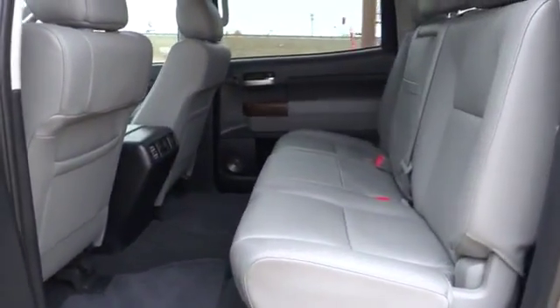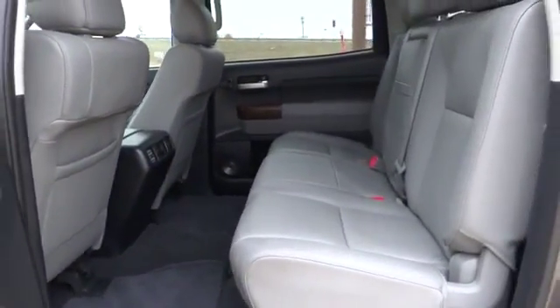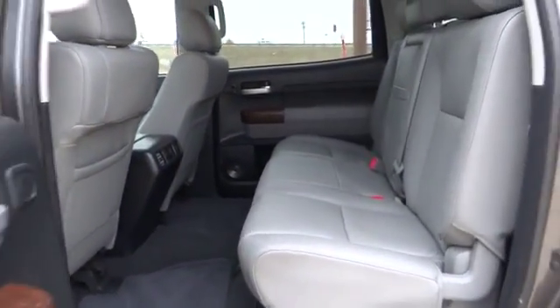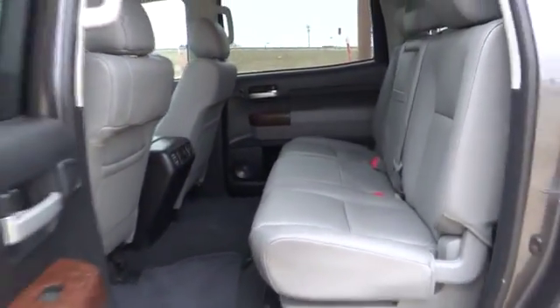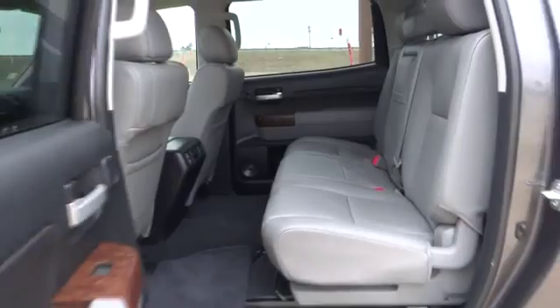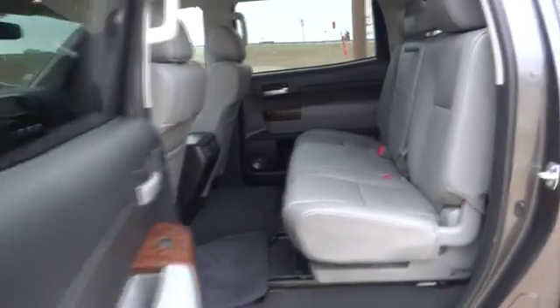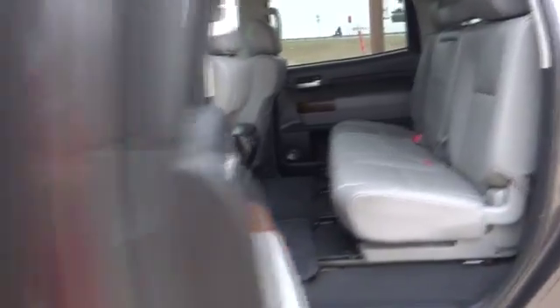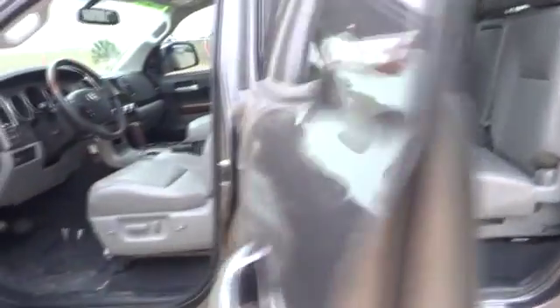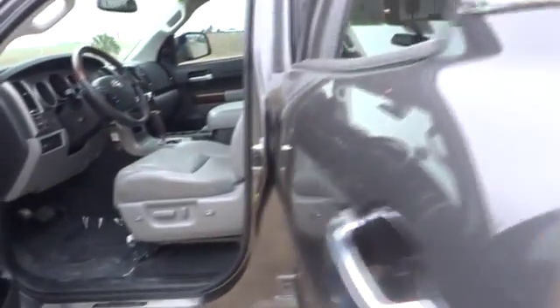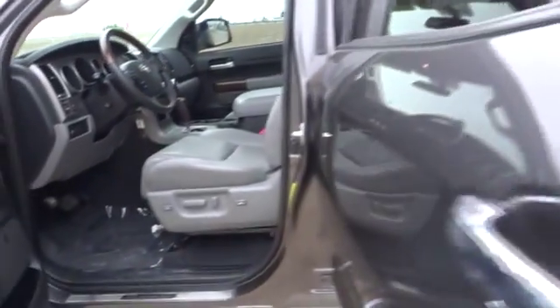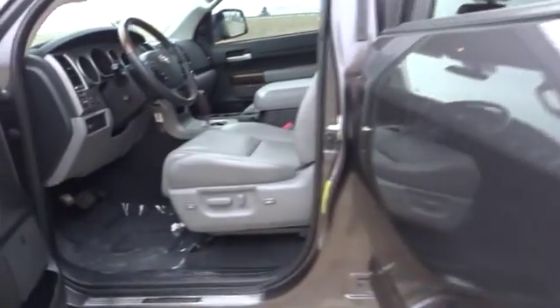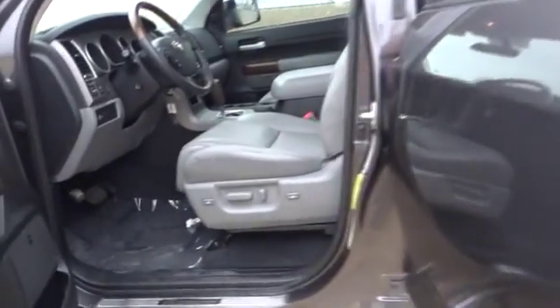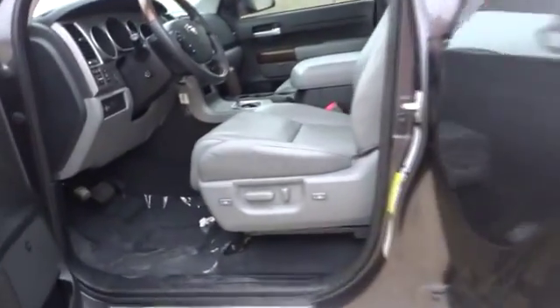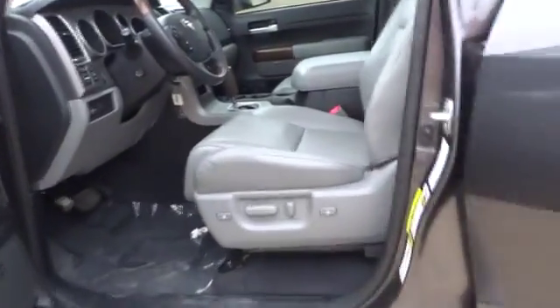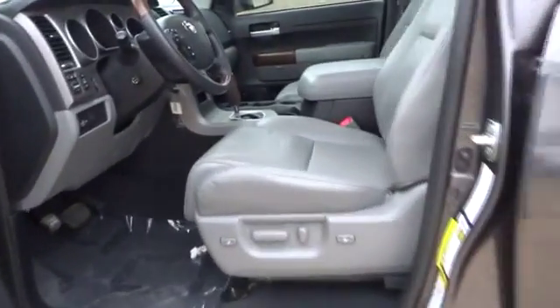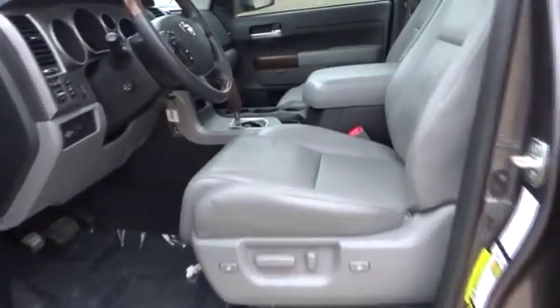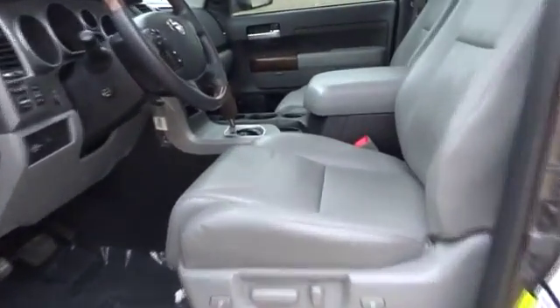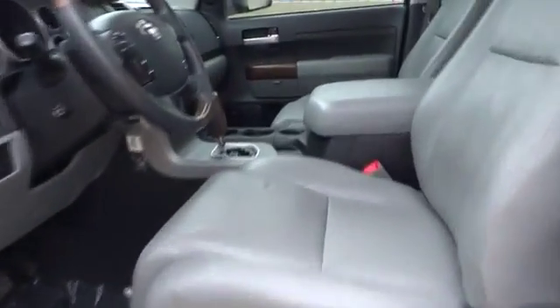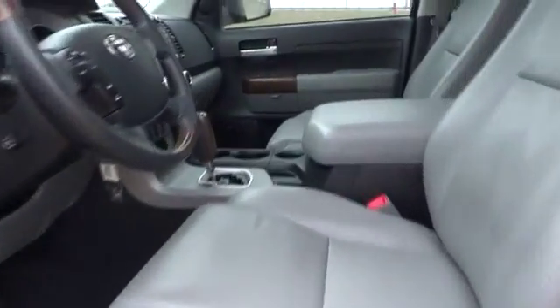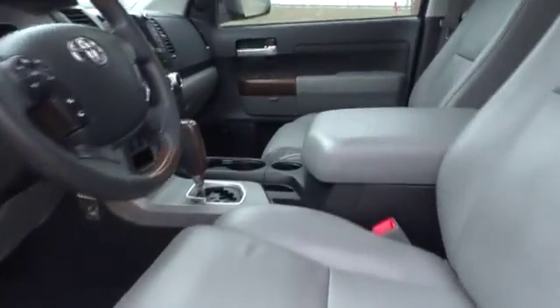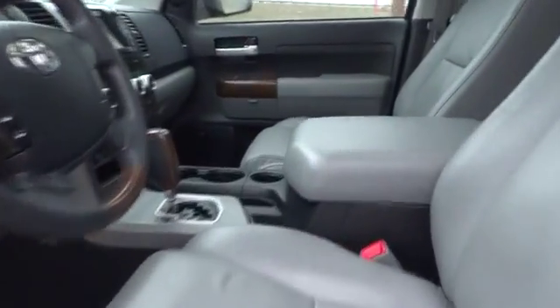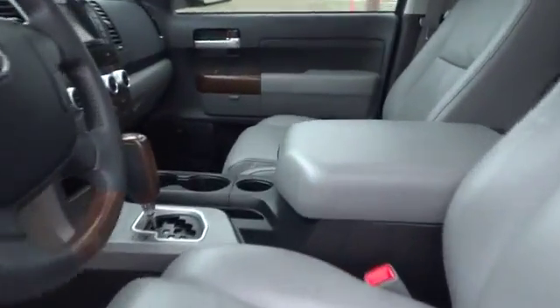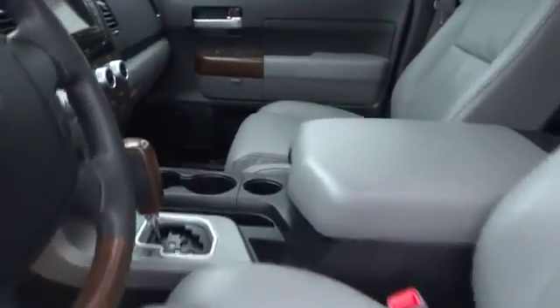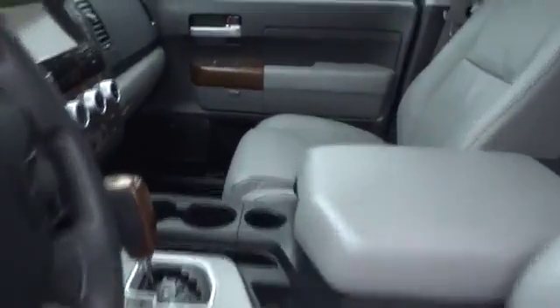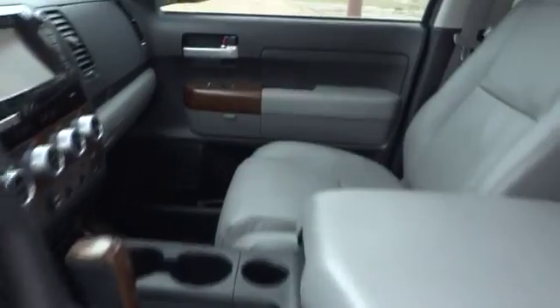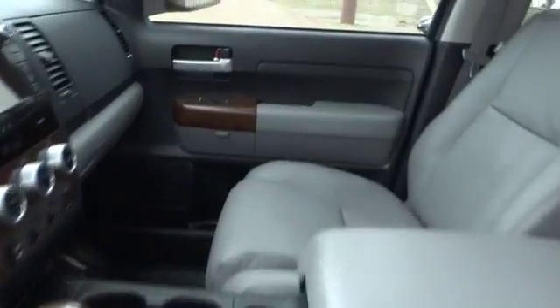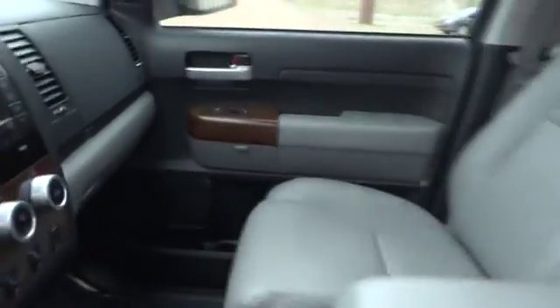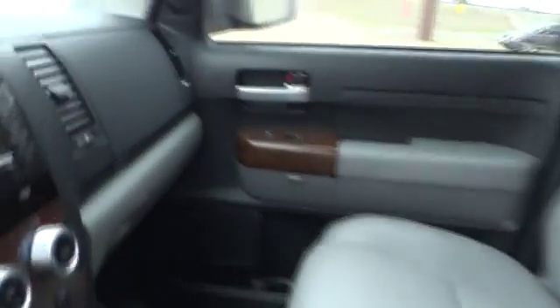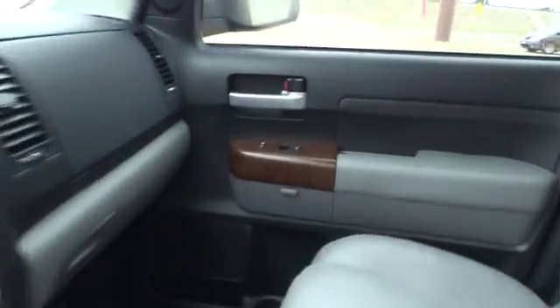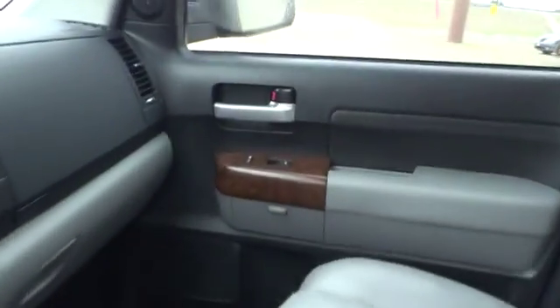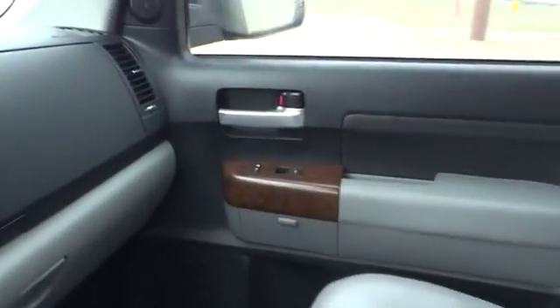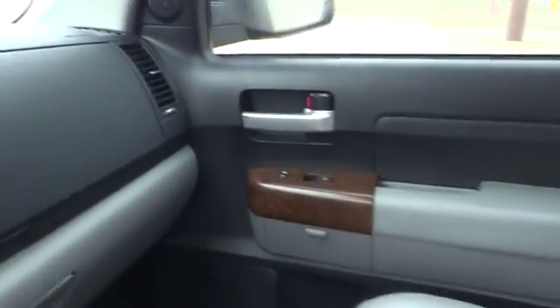This vehicle has less than 15,000 miles. Here are some of this vehicle's great options: CD changer, power passenger seat.